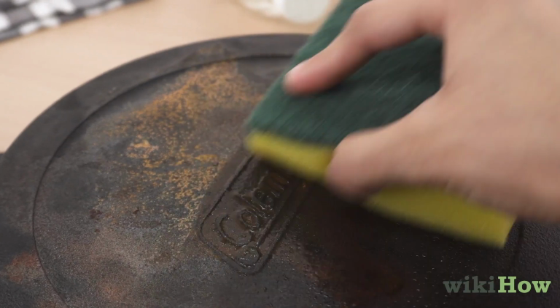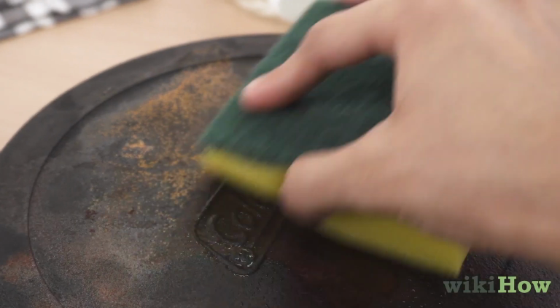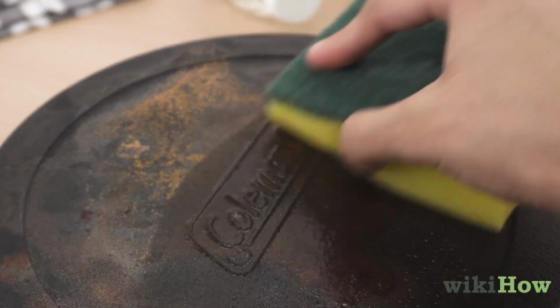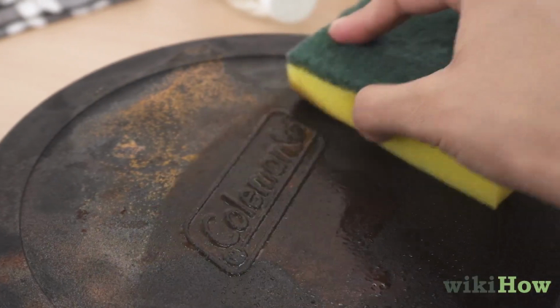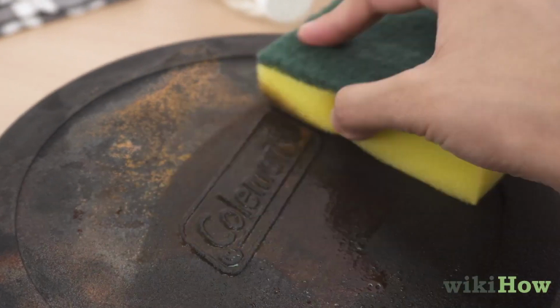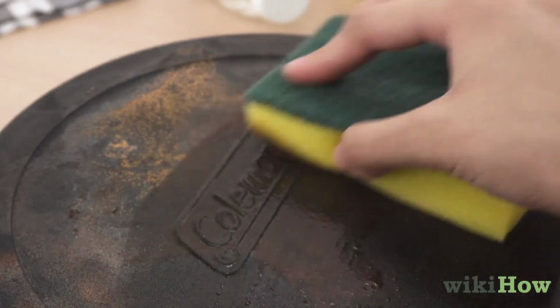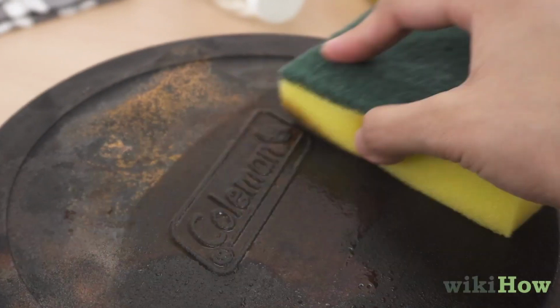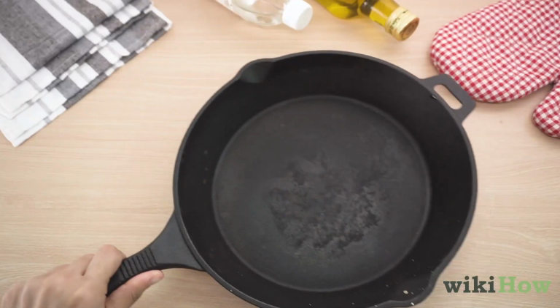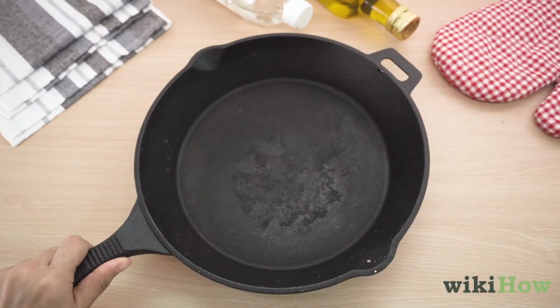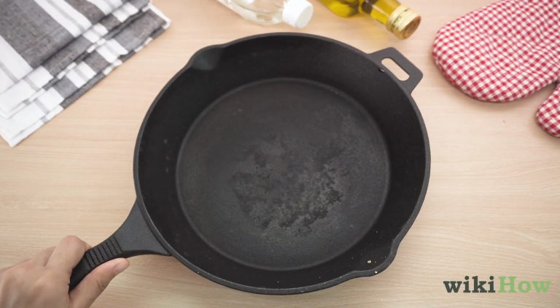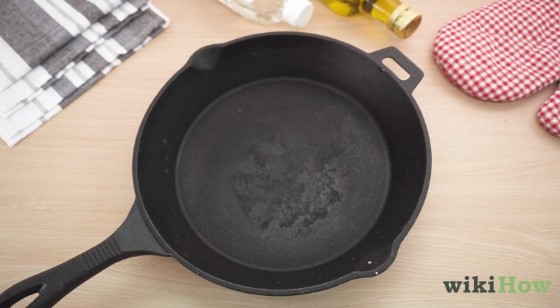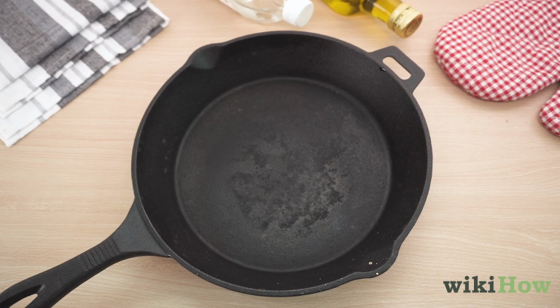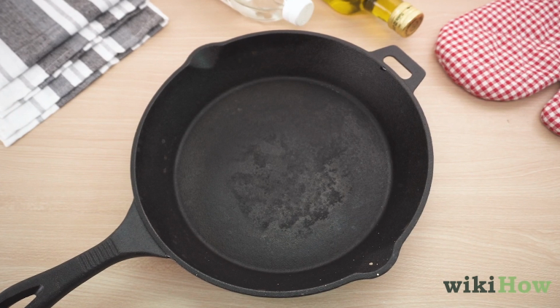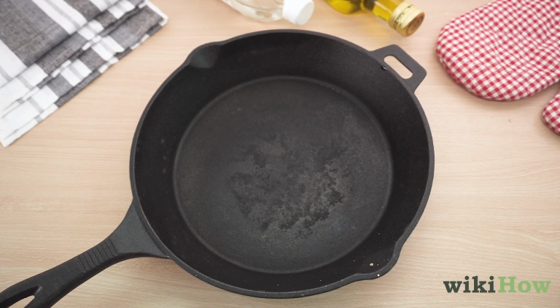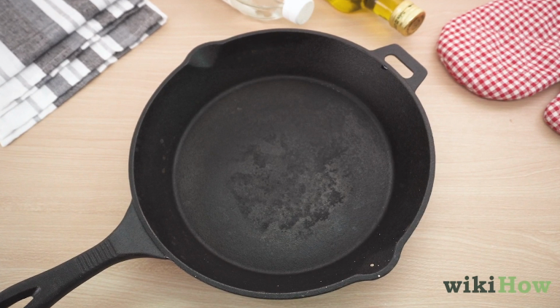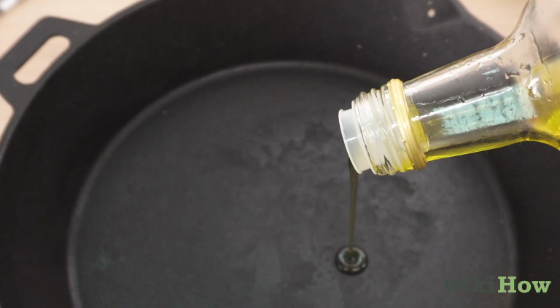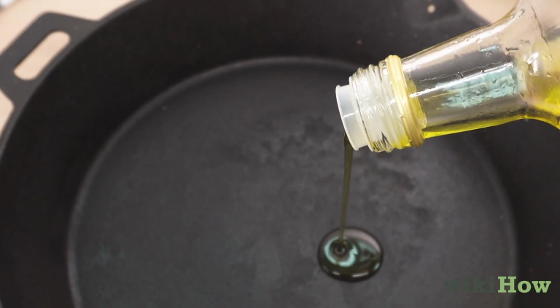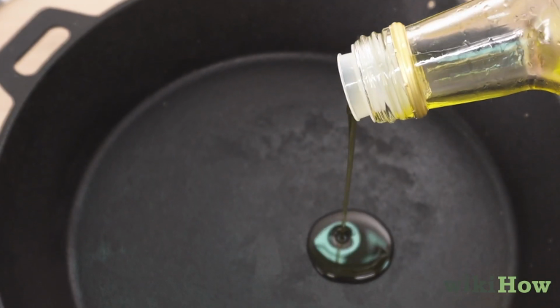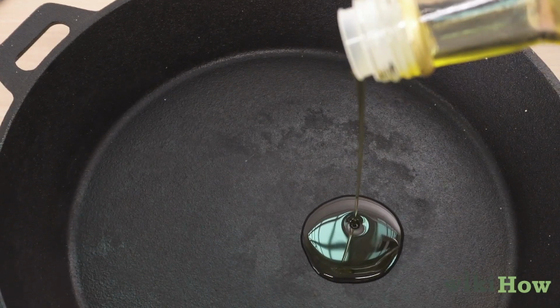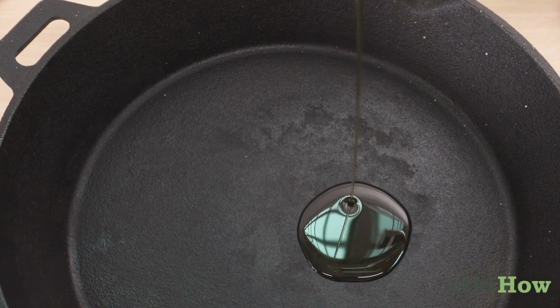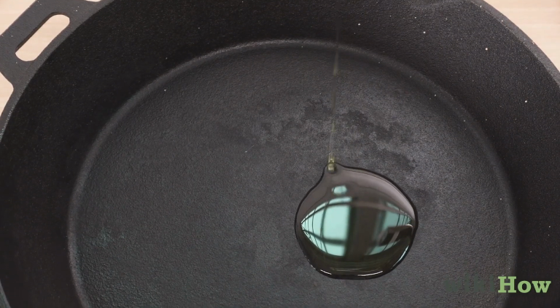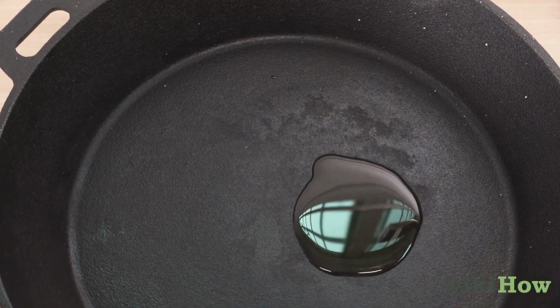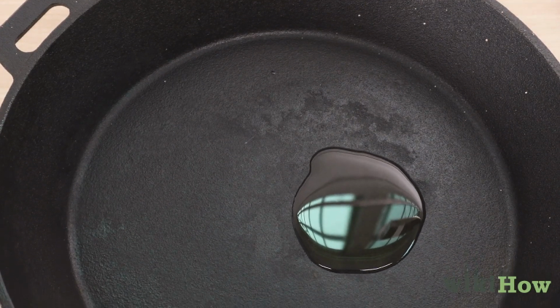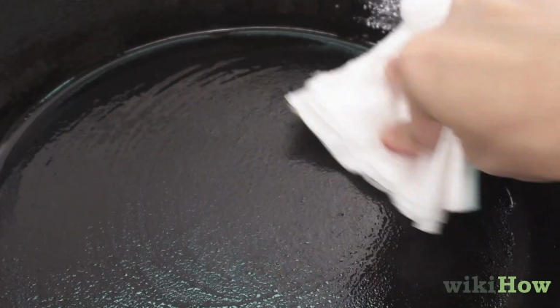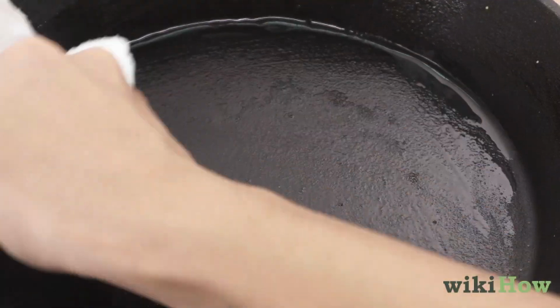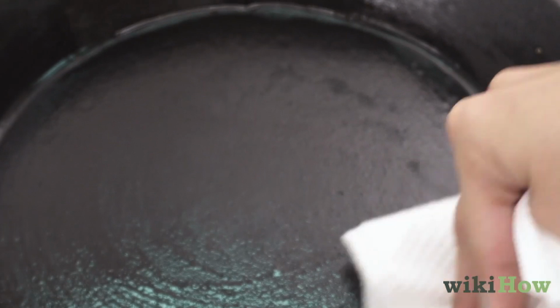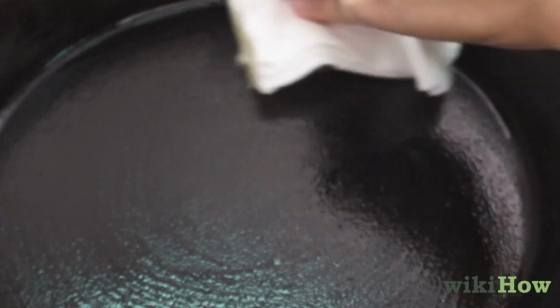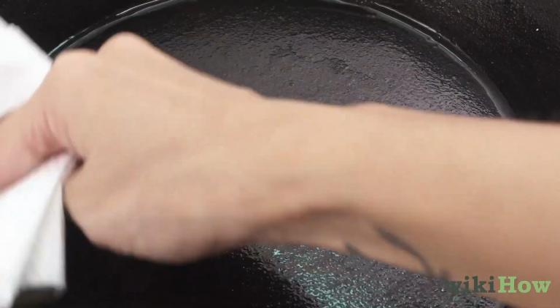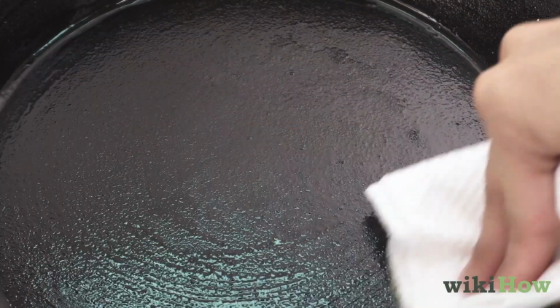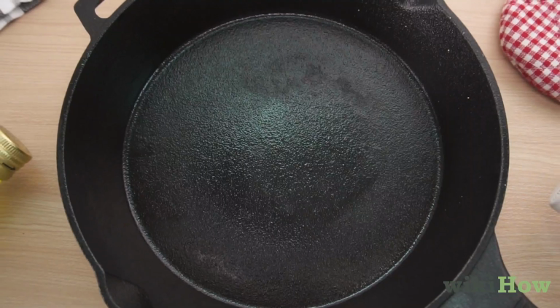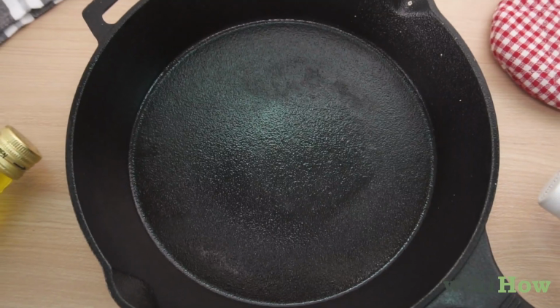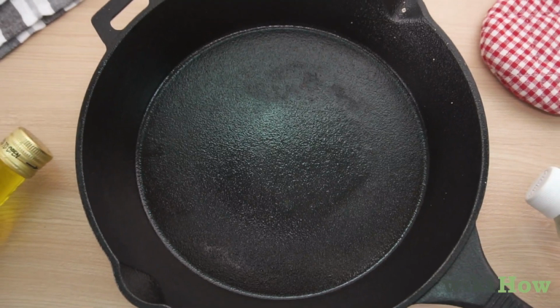In addition to cleaning, you should re-season cast iron after each use. Coat the cast iron with a layer of vegetable oil, which will help prevent food from sticking to it the next time you use it.